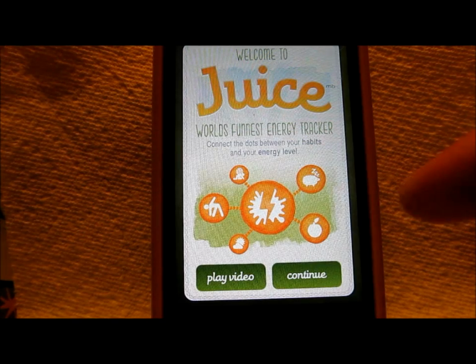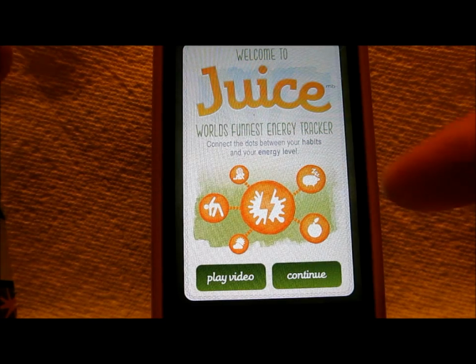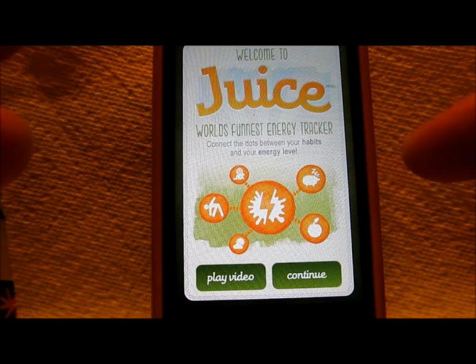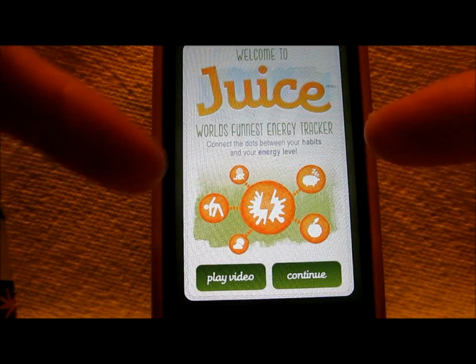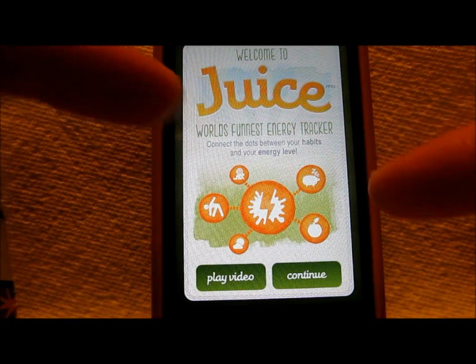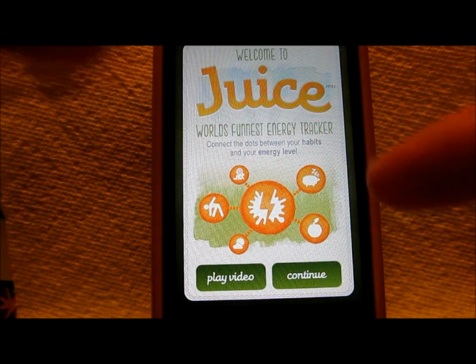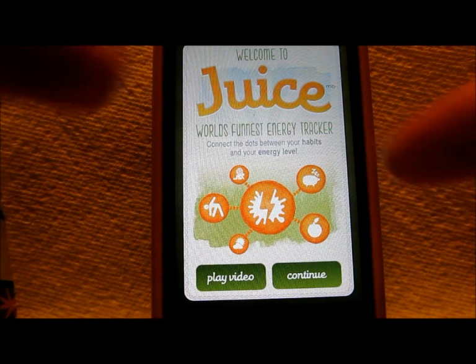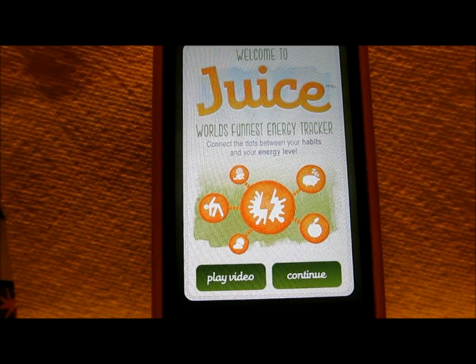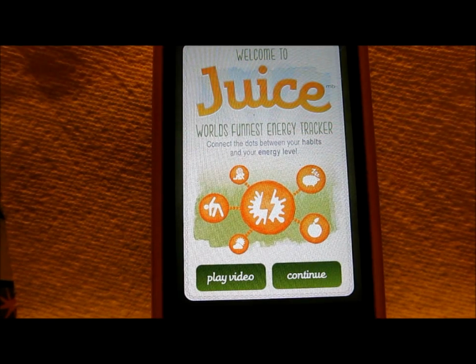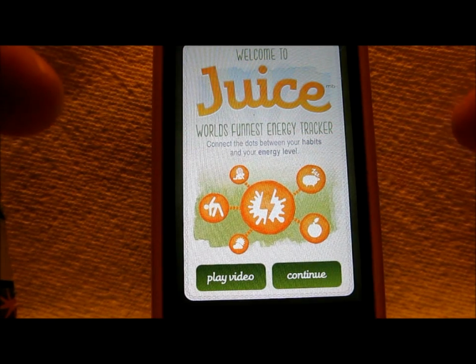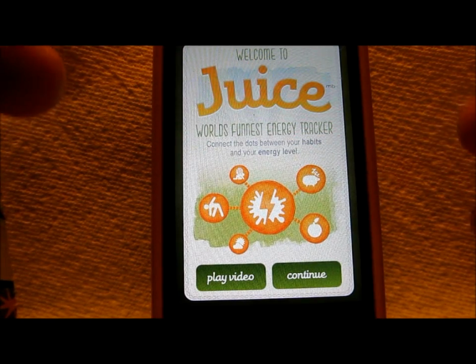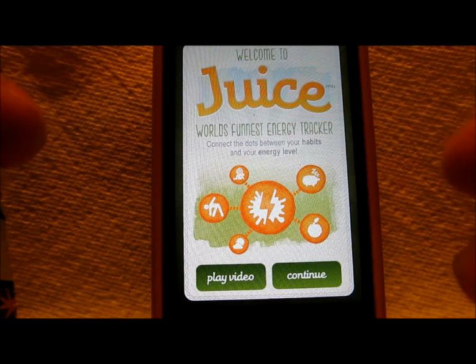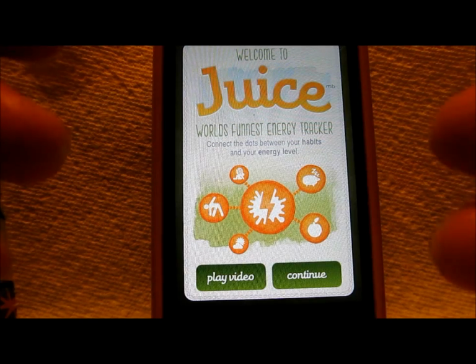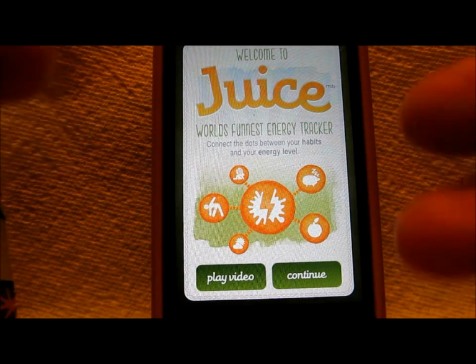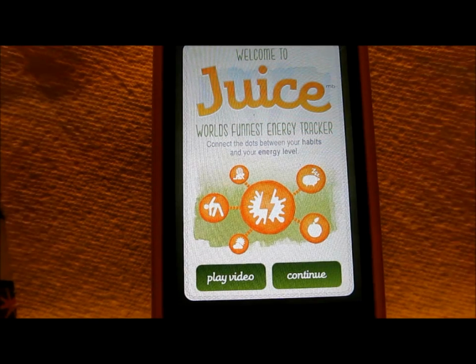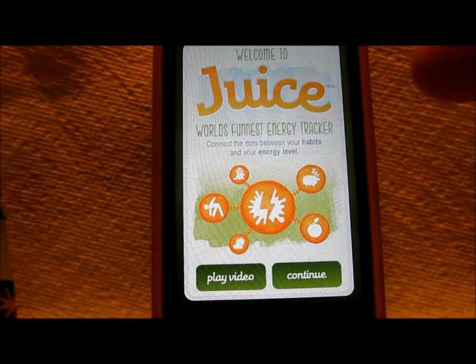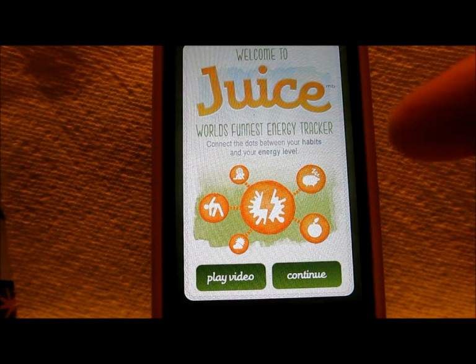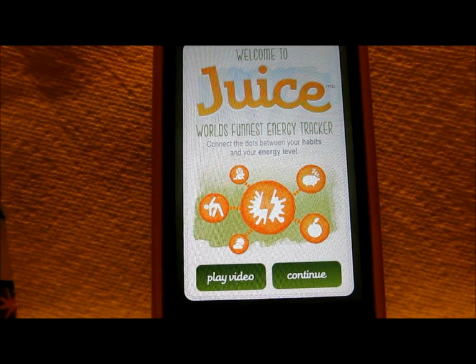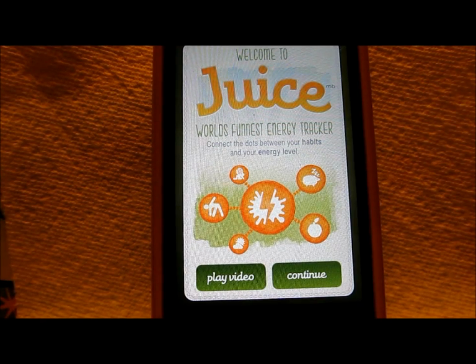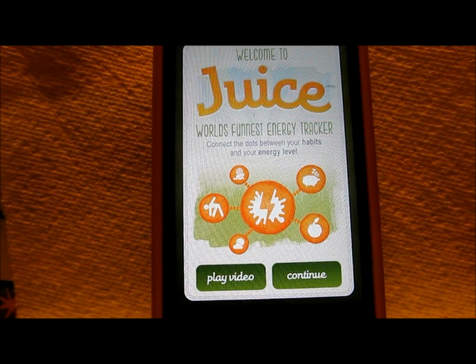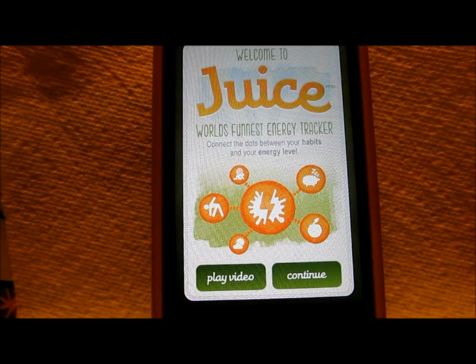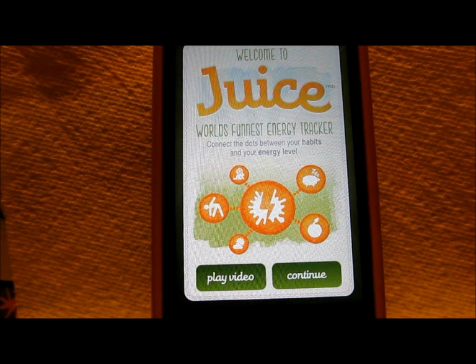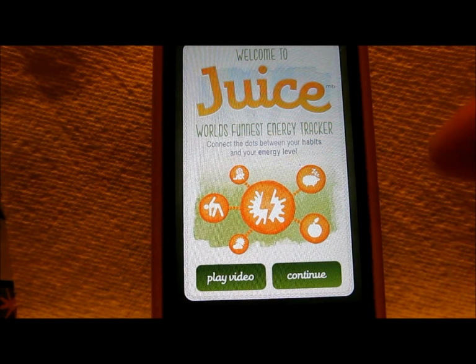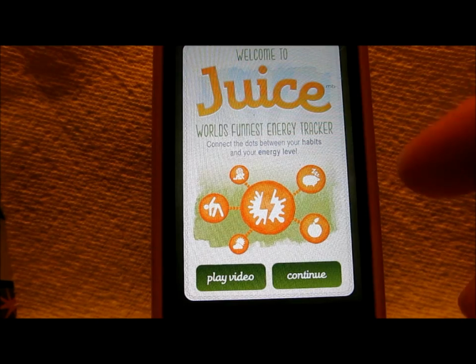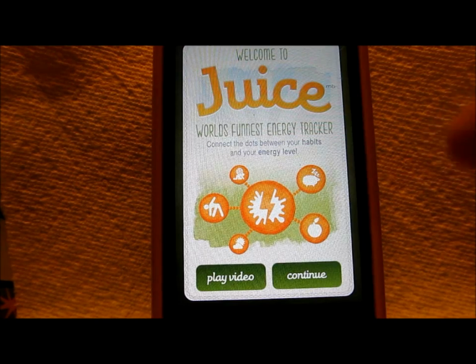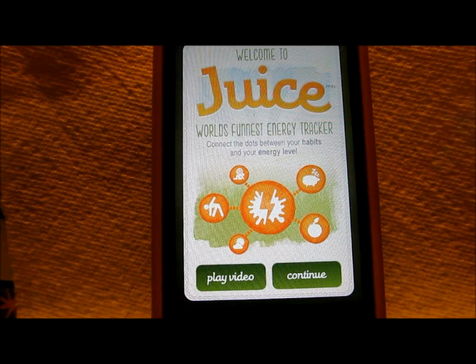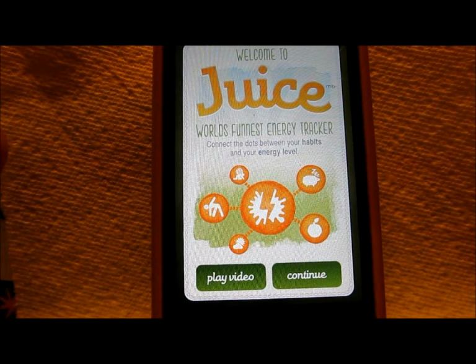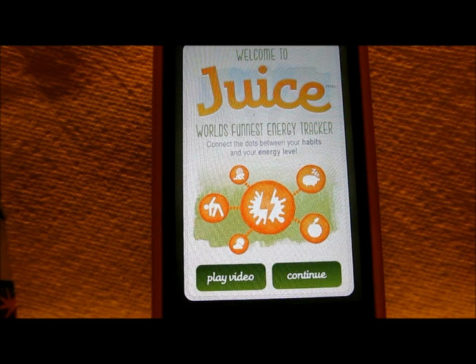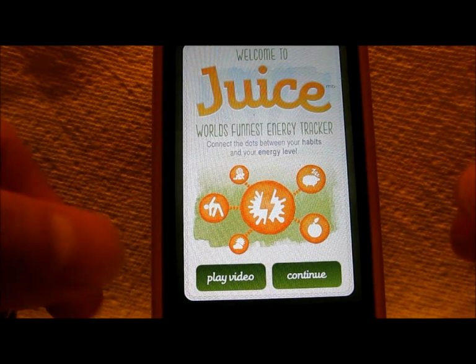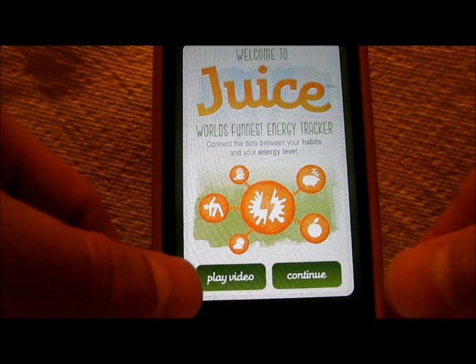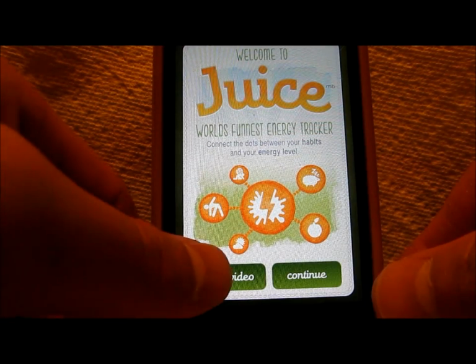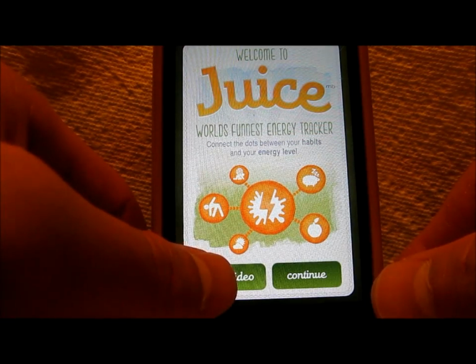Basically, the little tagline here is connect the dots between your habits and your energy level. It's almost like a personal energy diary that you use to help keep track of your highs and your lows, and what helps and what doesn't. I'll show you the little video to get started.